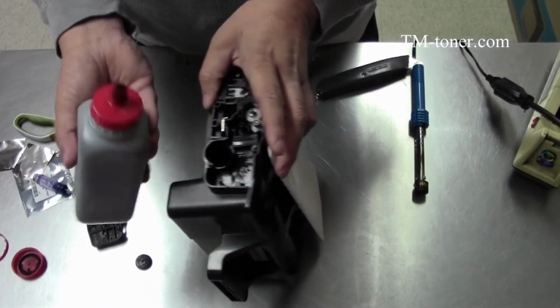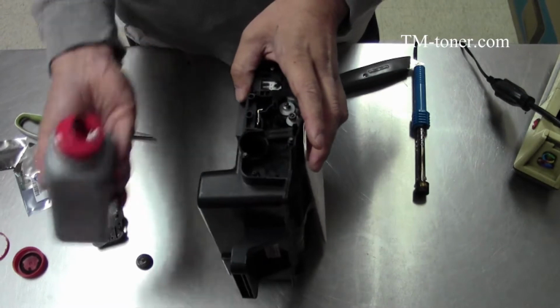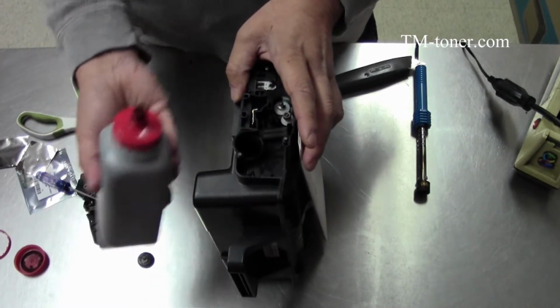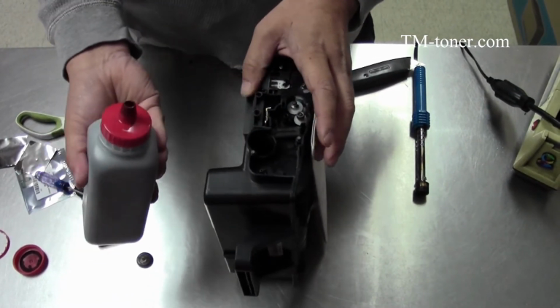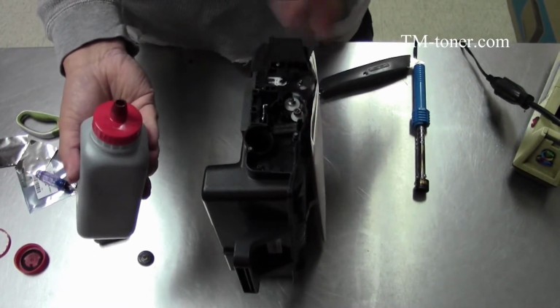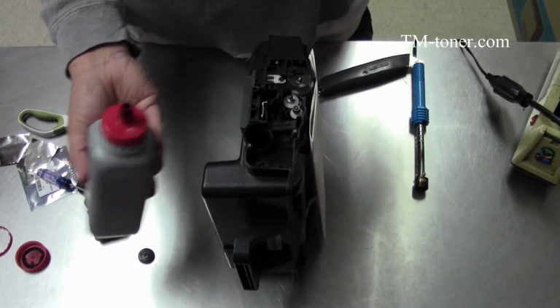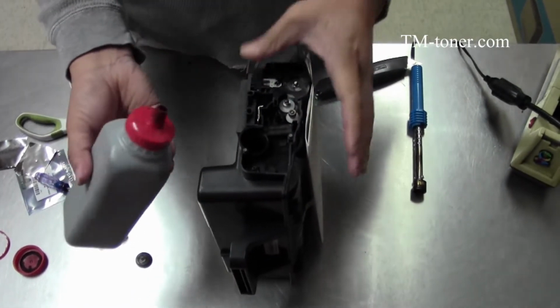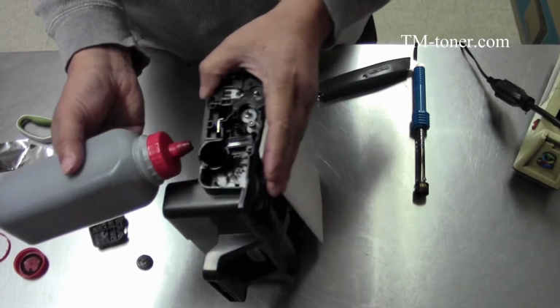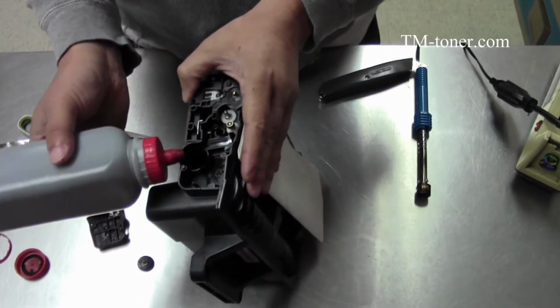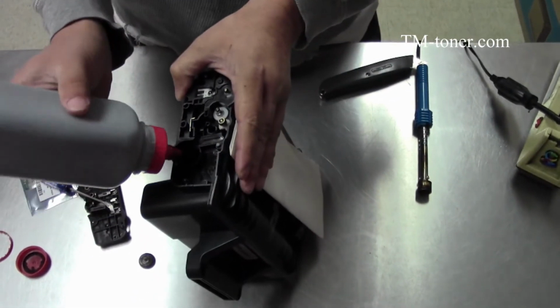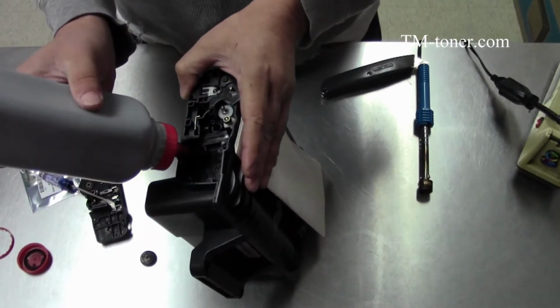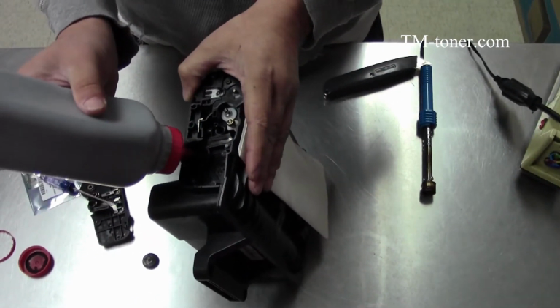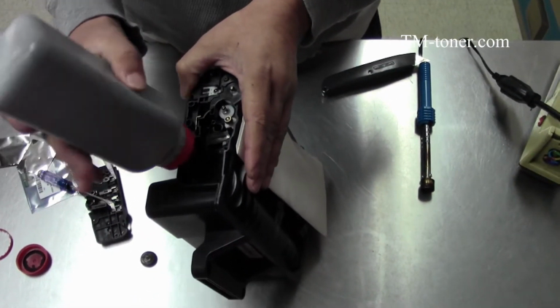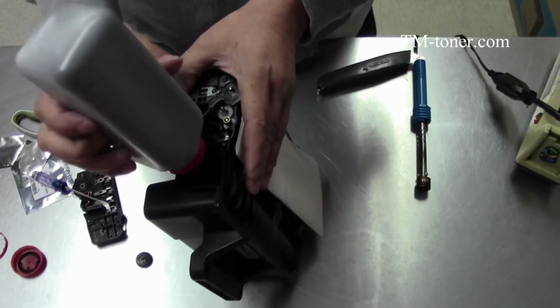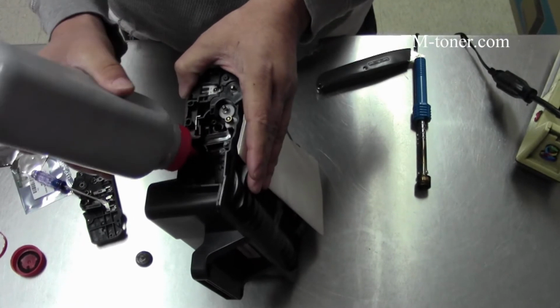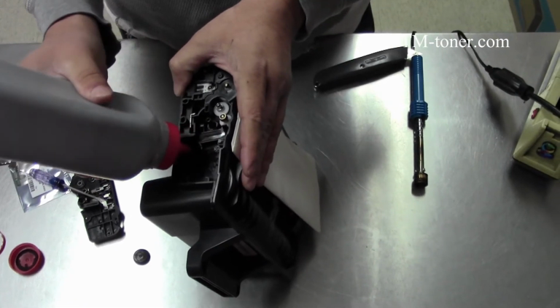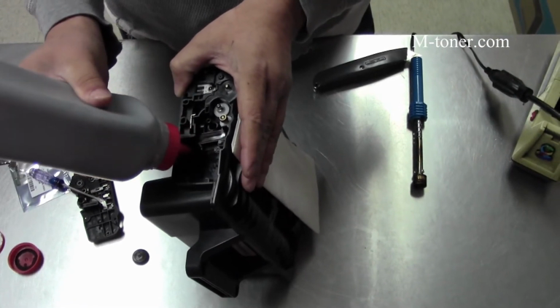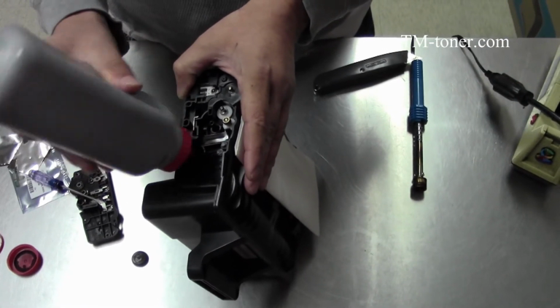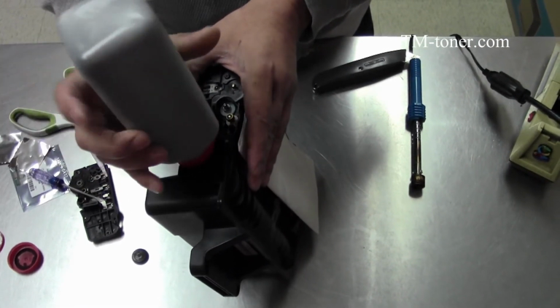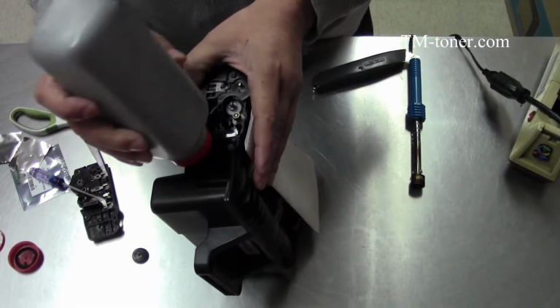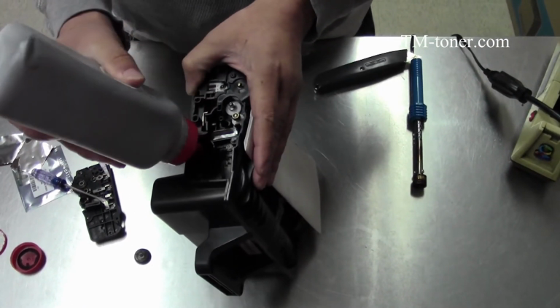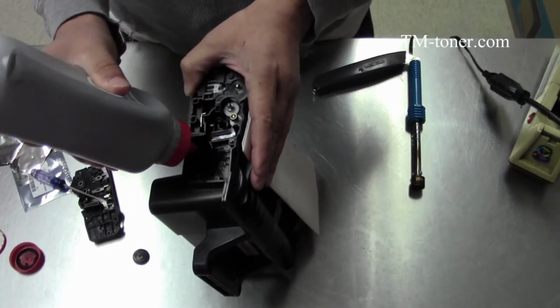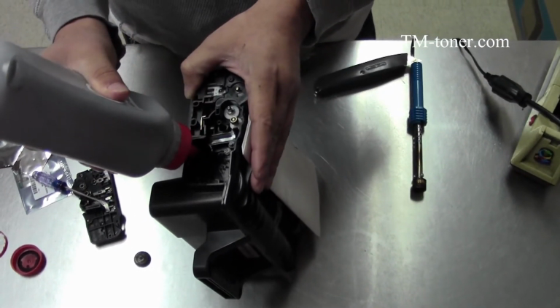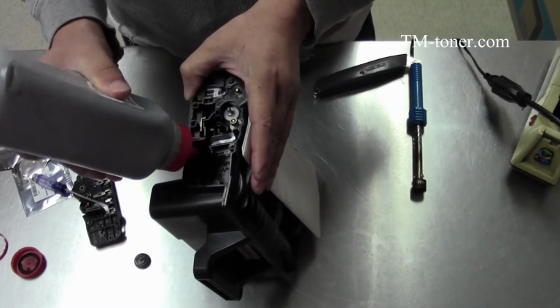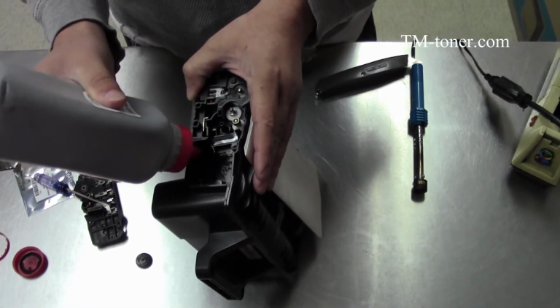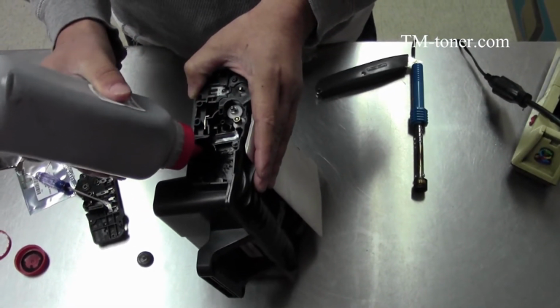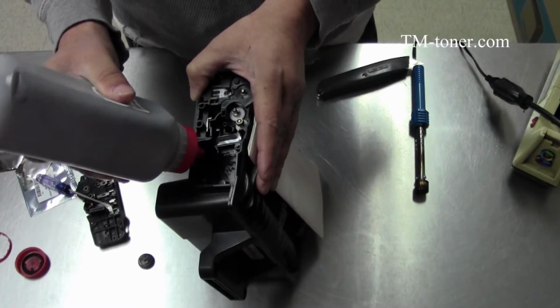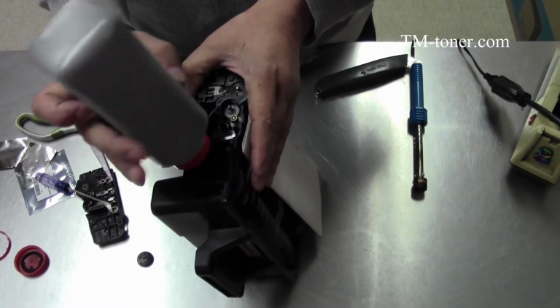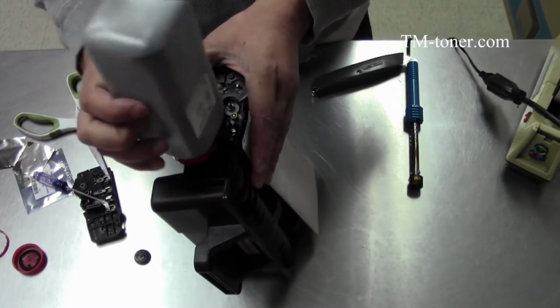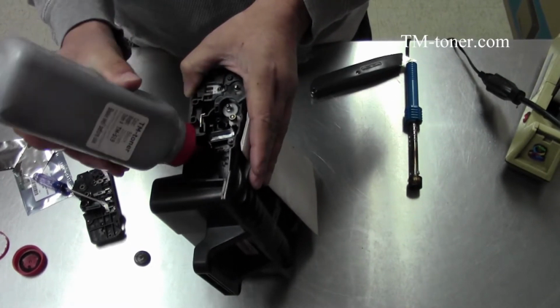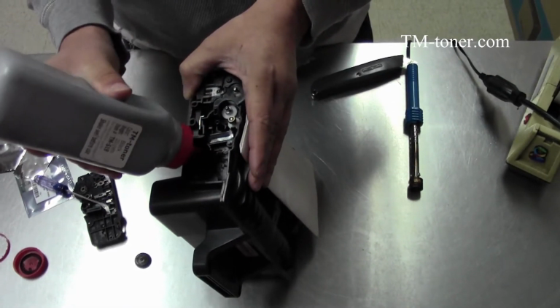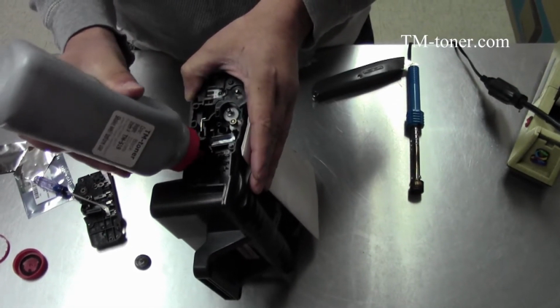If you set the bottle well, you don't need to apply a lot of pressure when you refill it. The toner is very loose, so it pretty much runs by itself and you just tap a little bit. Don't try to tap too hard.